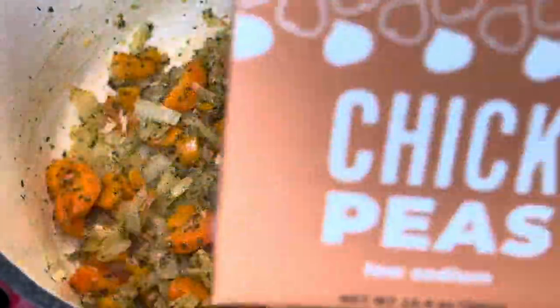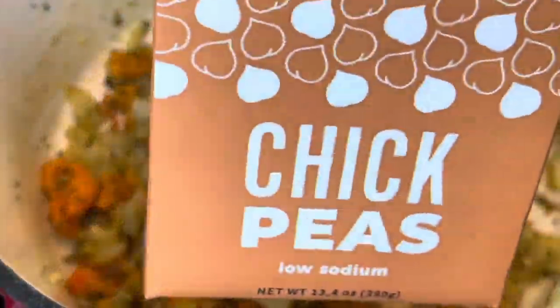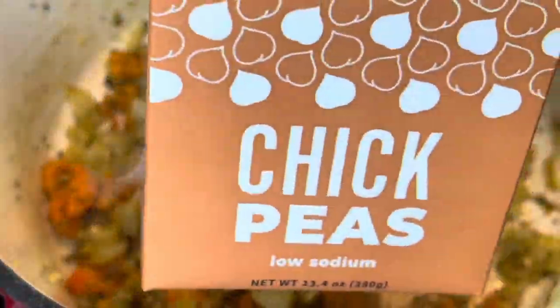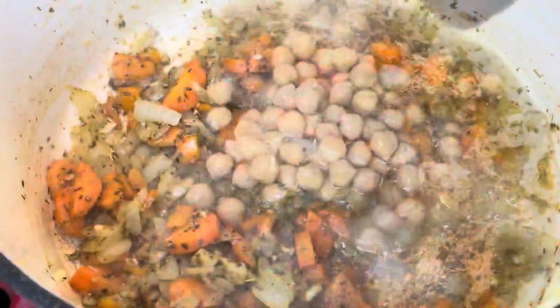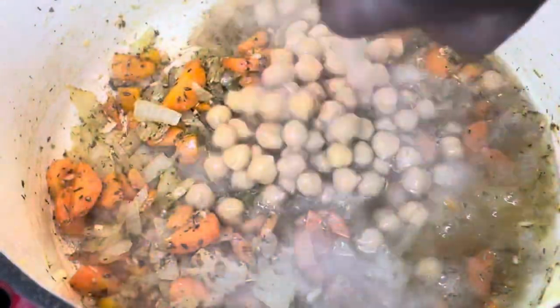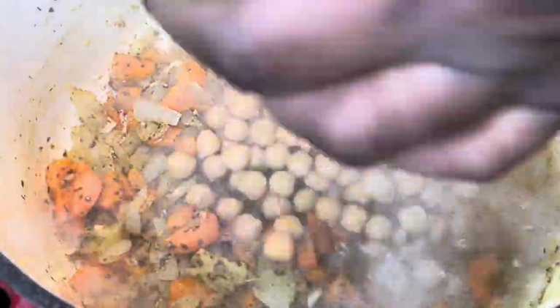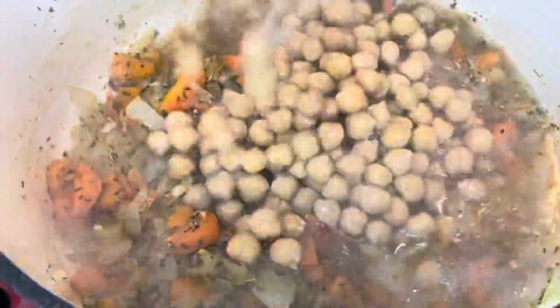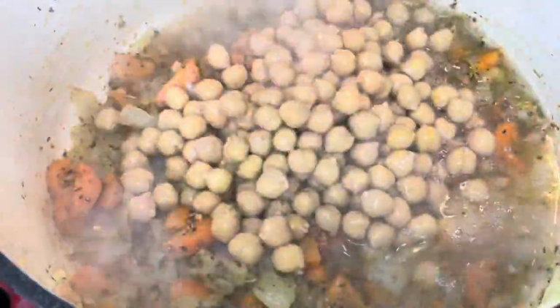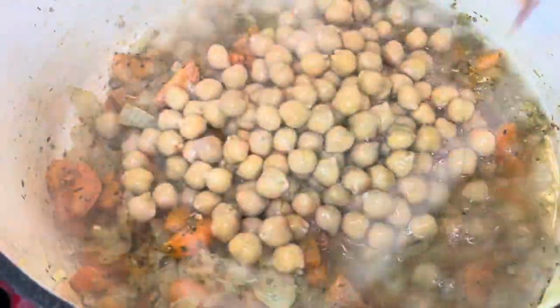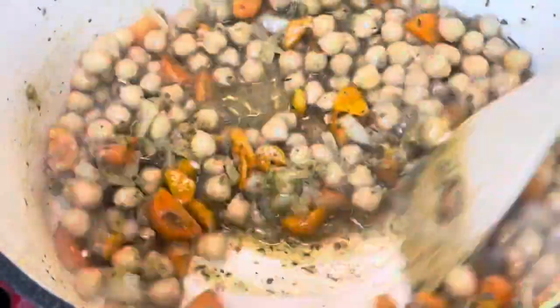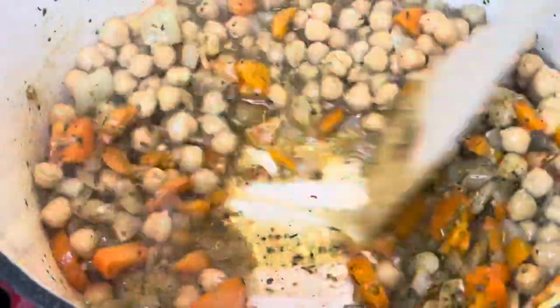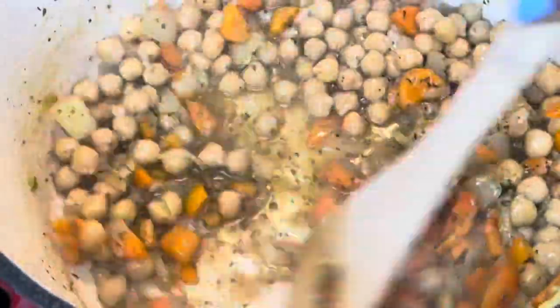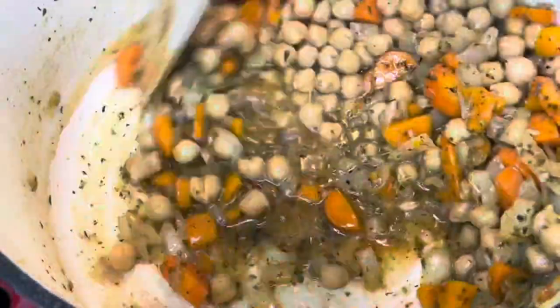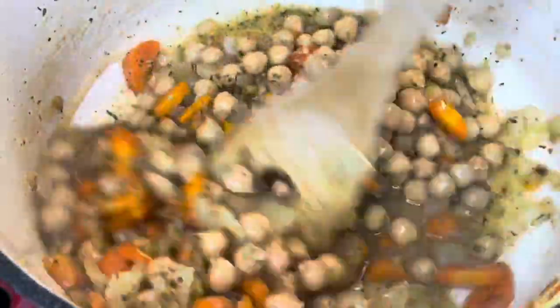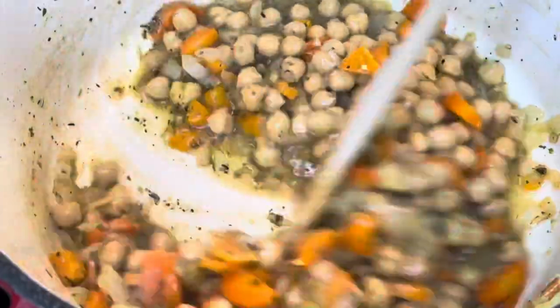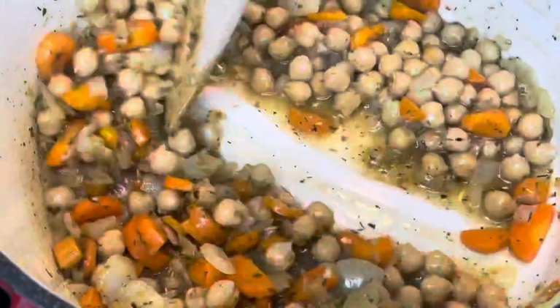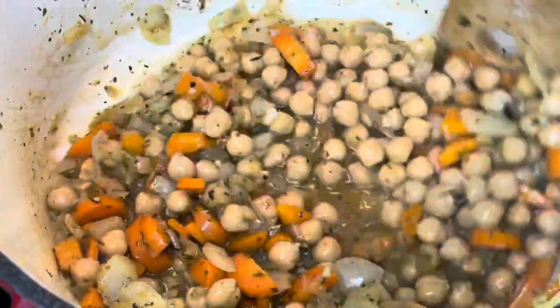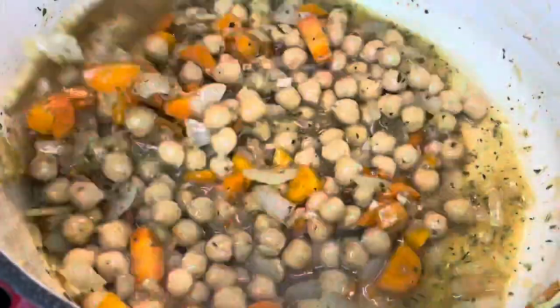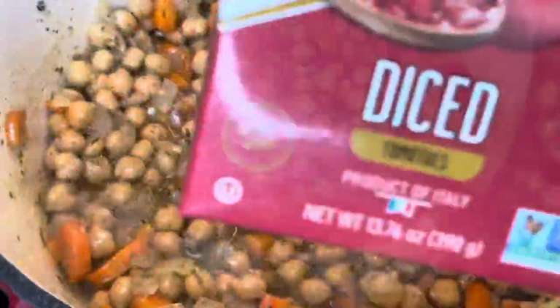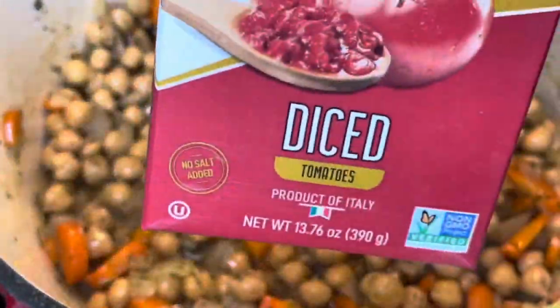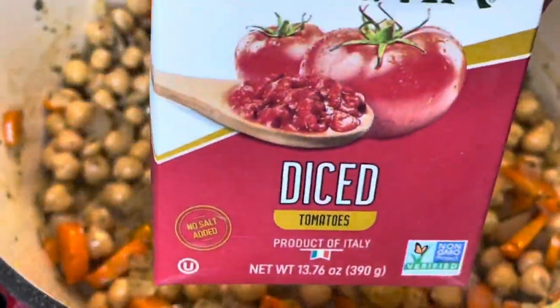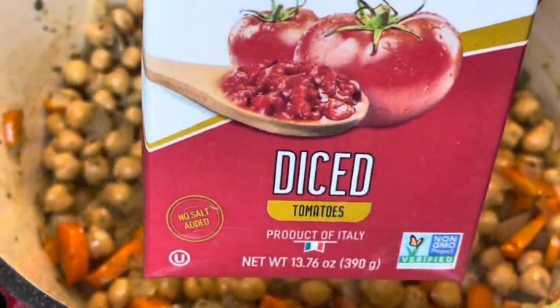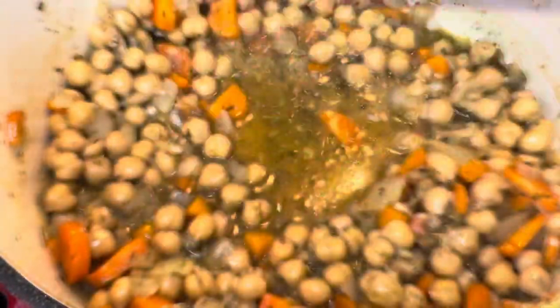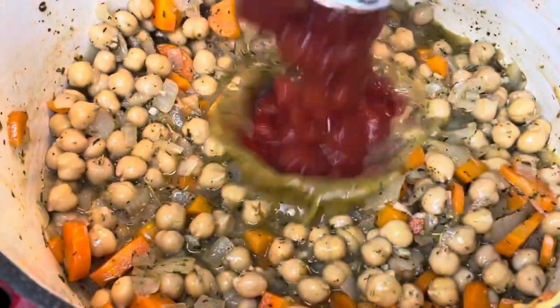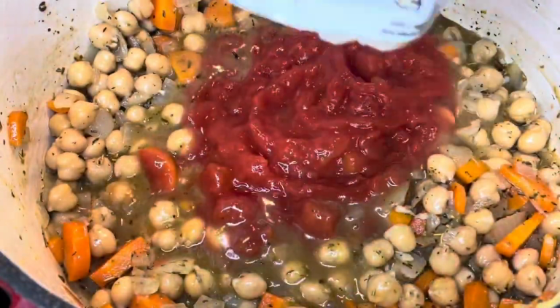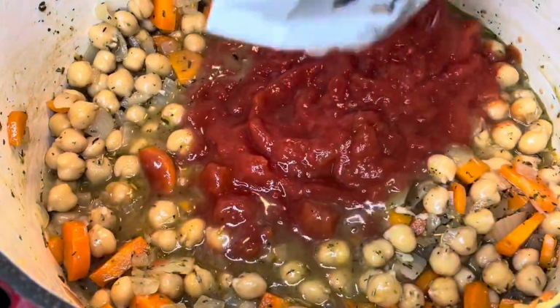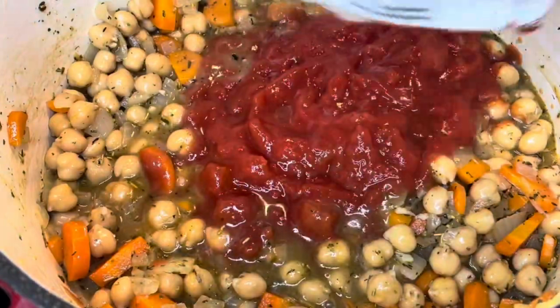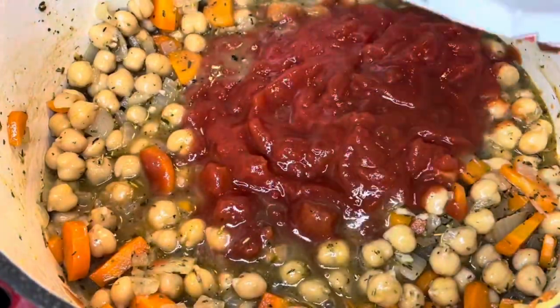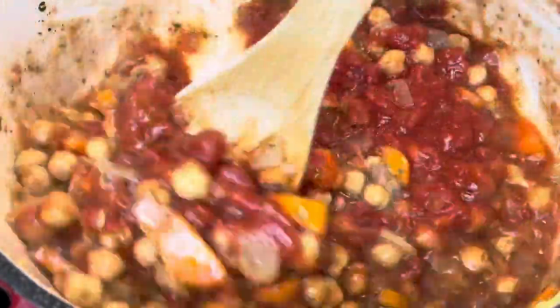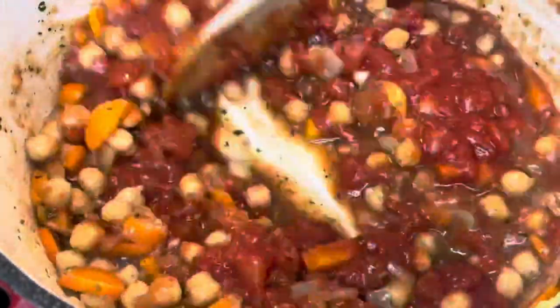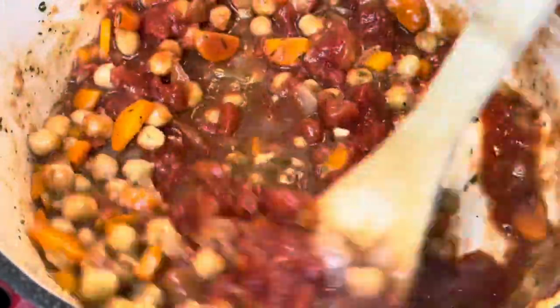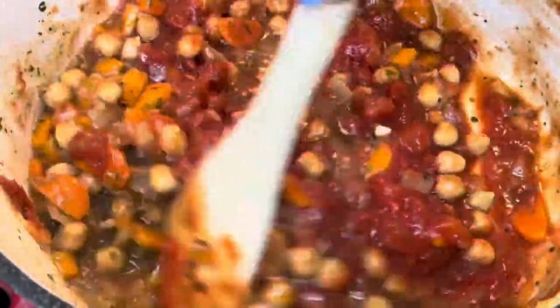Now I'm adding in the chickpeas. The liquid in the can is from the chickpeas — they said don't drain it, but I think it would be fine if you wanted to drain and rinse your chickpeas. Then I'm adding in the tomatoes and giving that a stir.